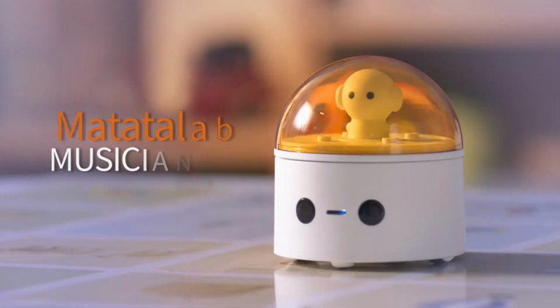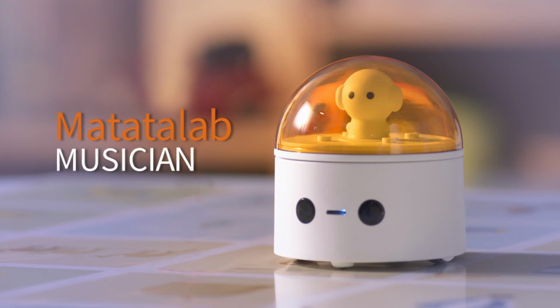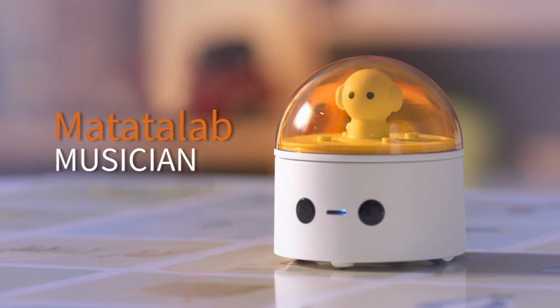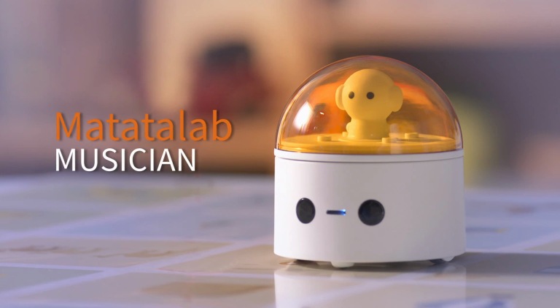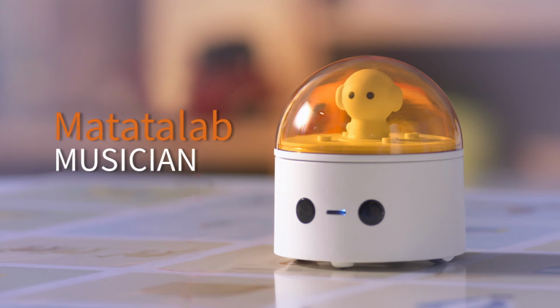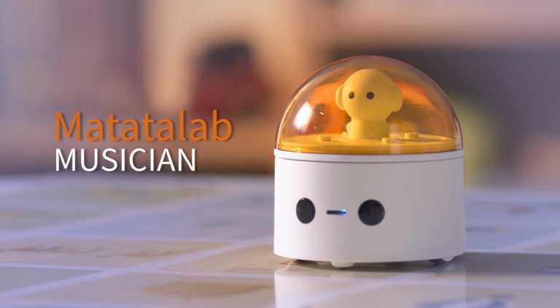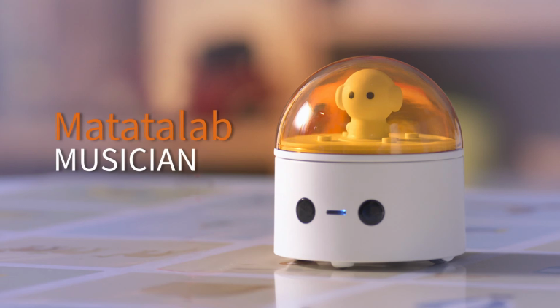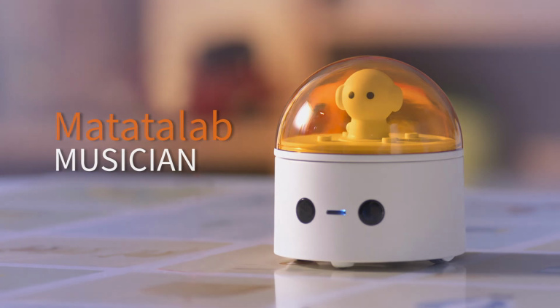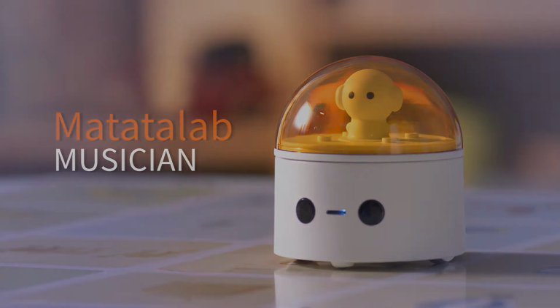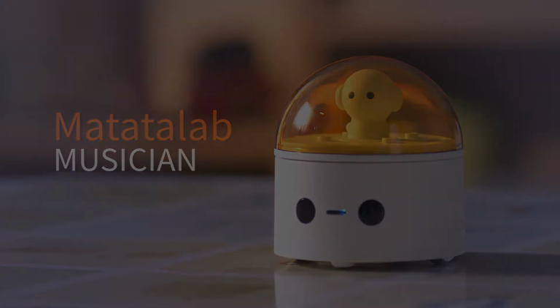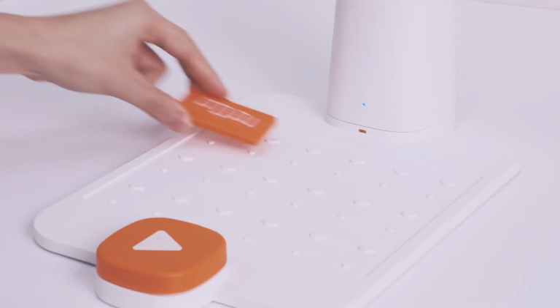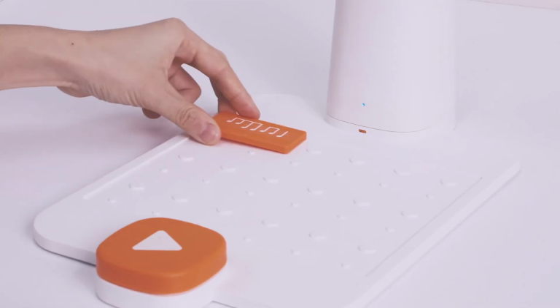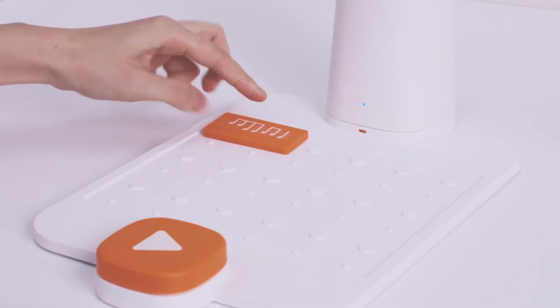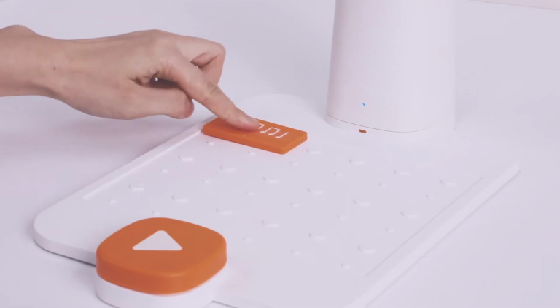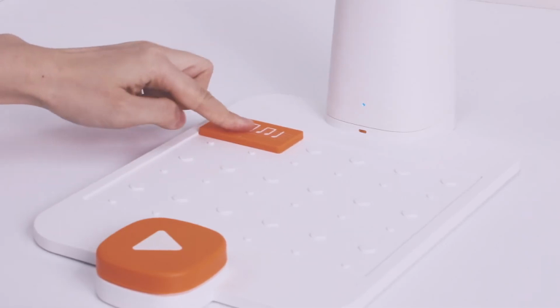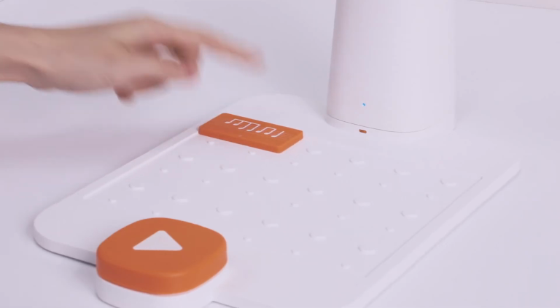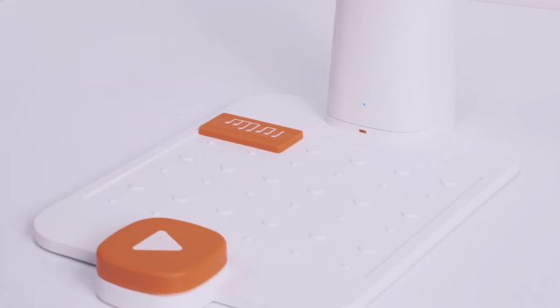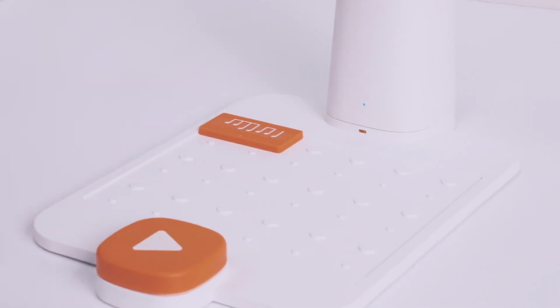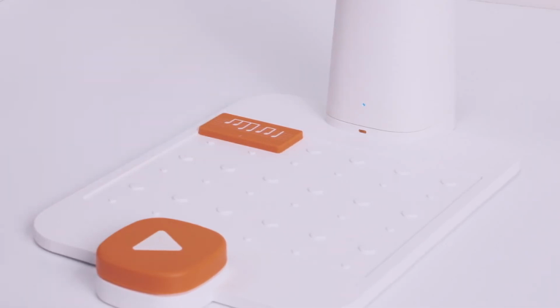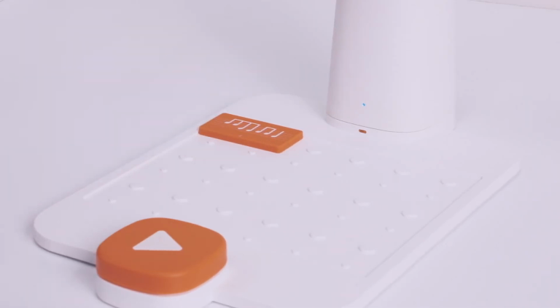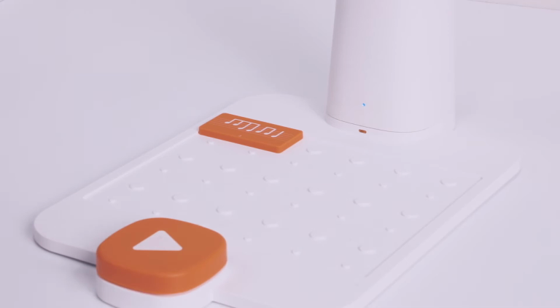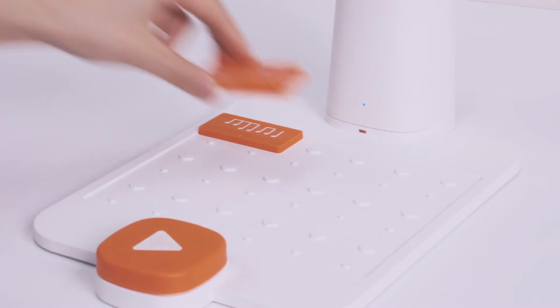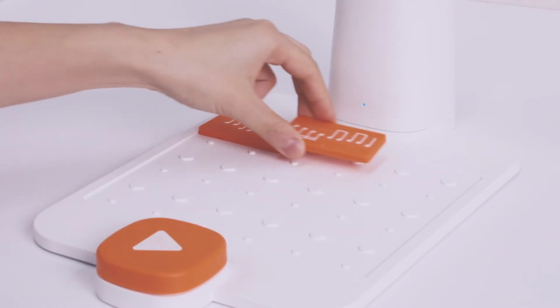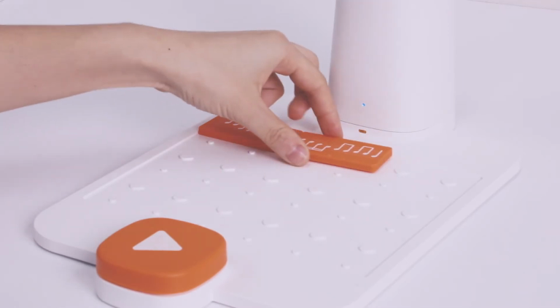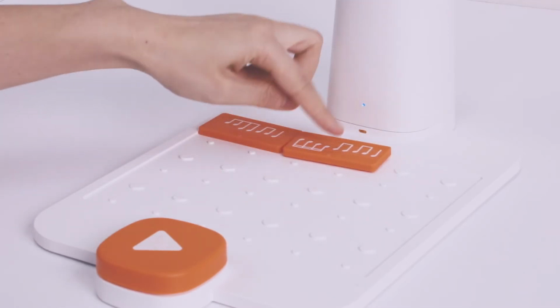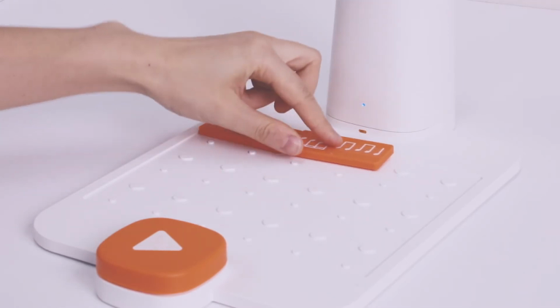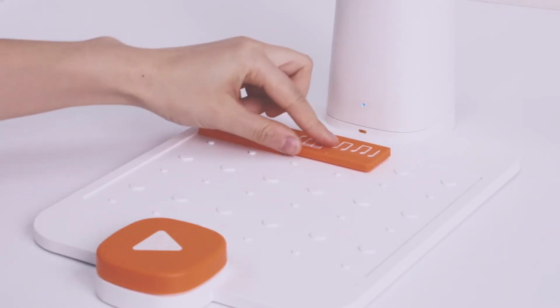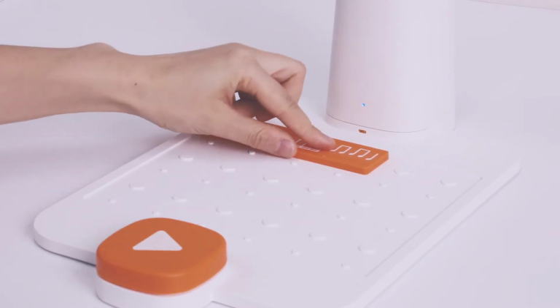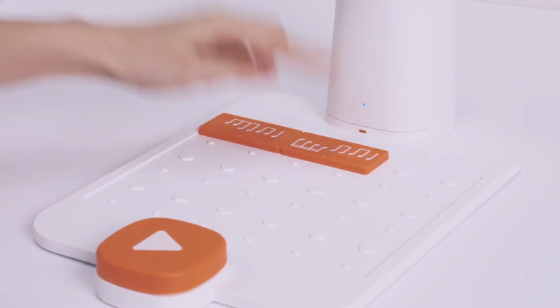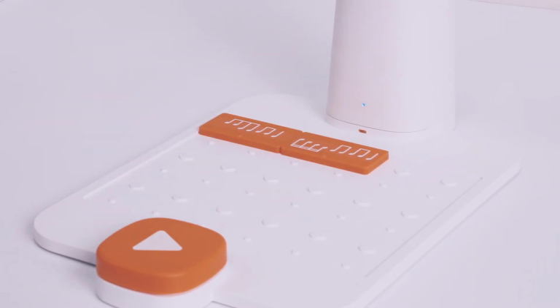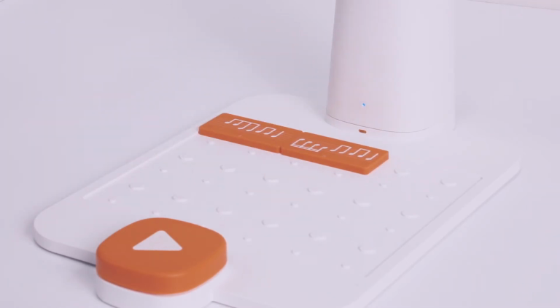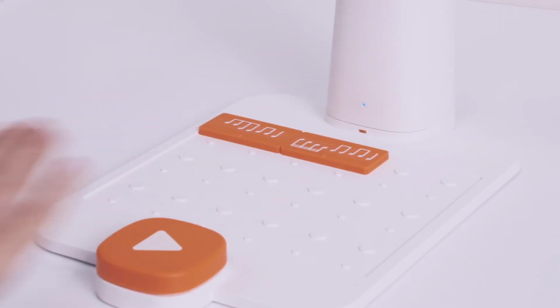Matata Musician. By simply selecting and arranging the music notes and beats, the robot could sing accordingly.